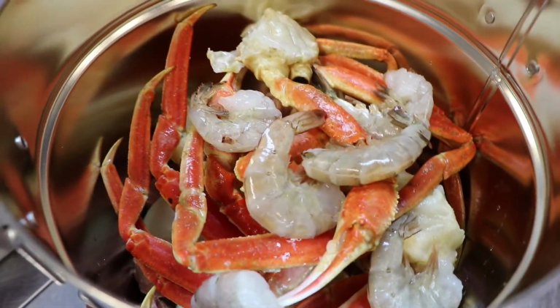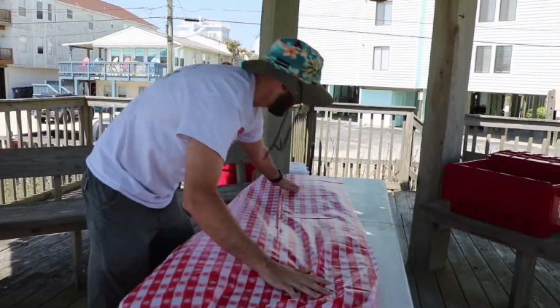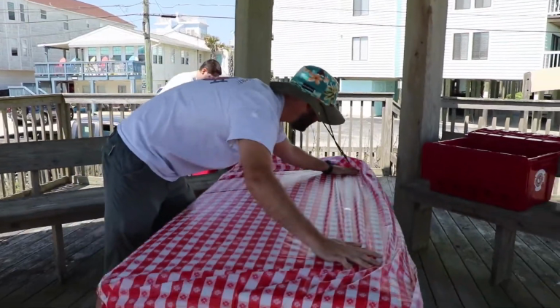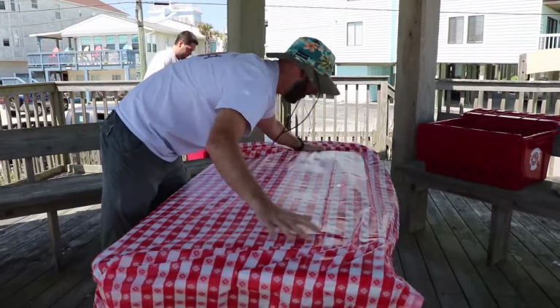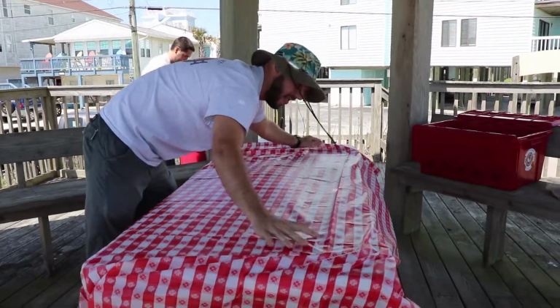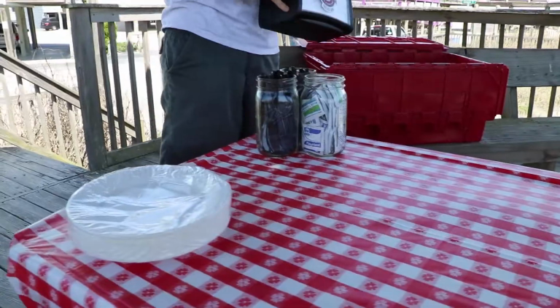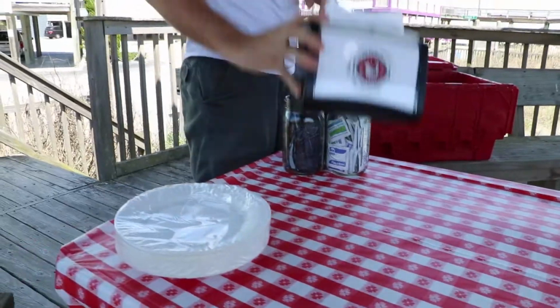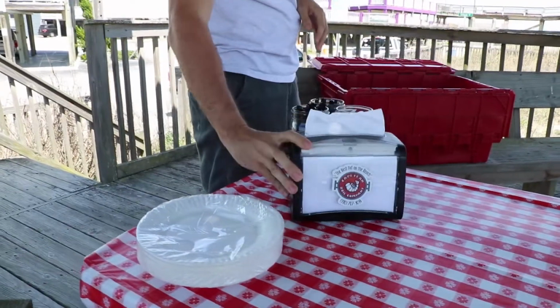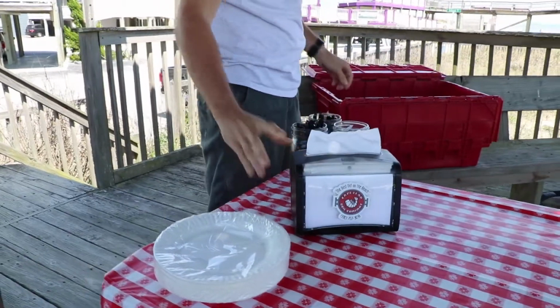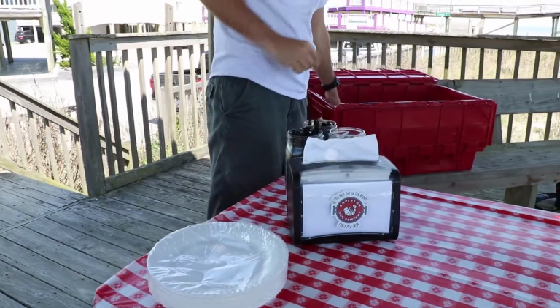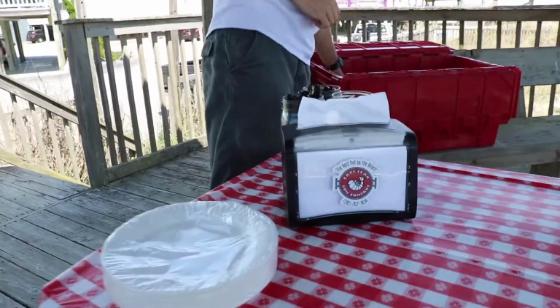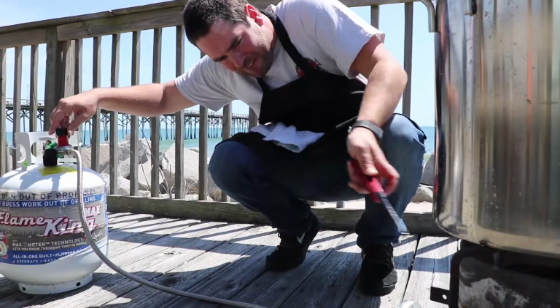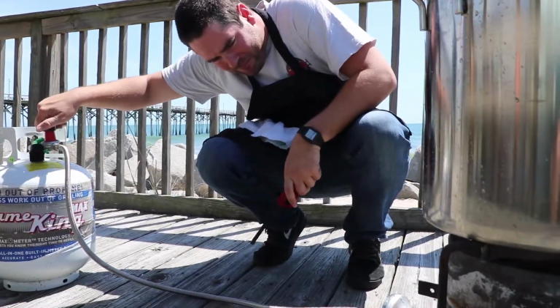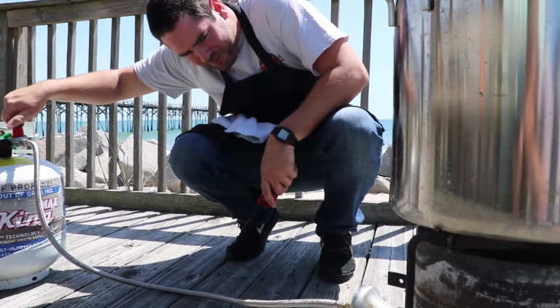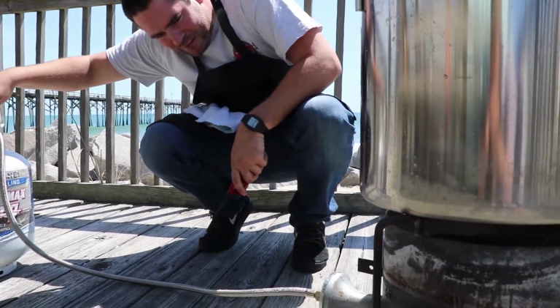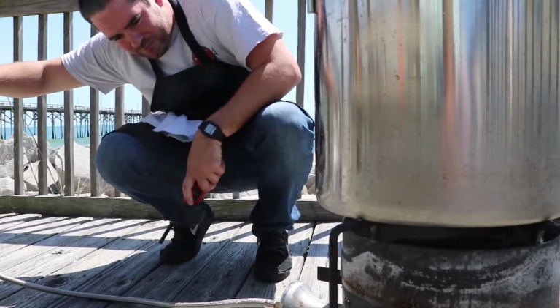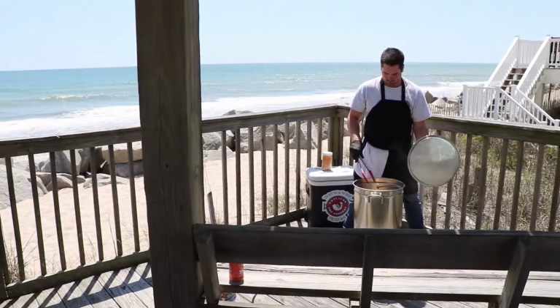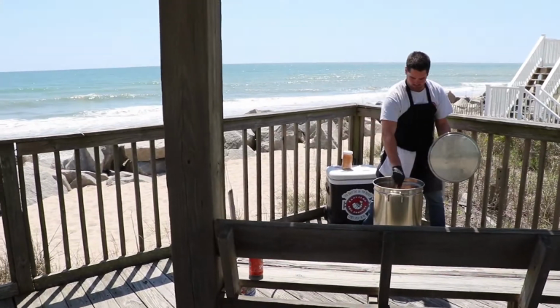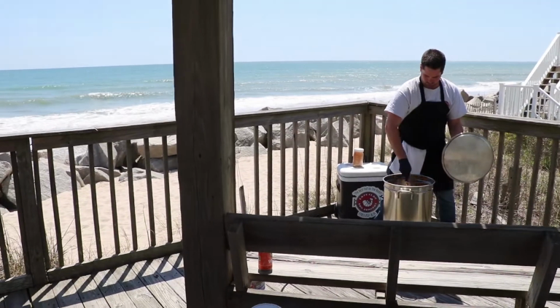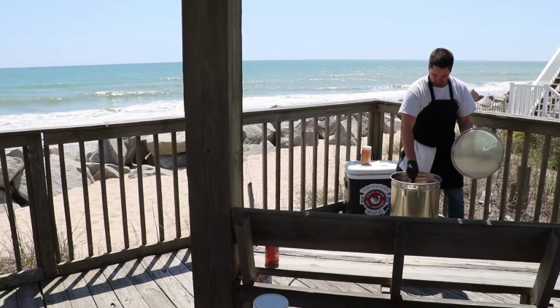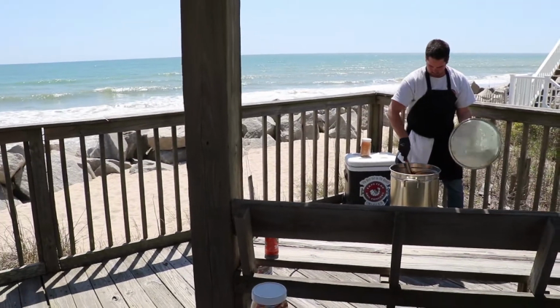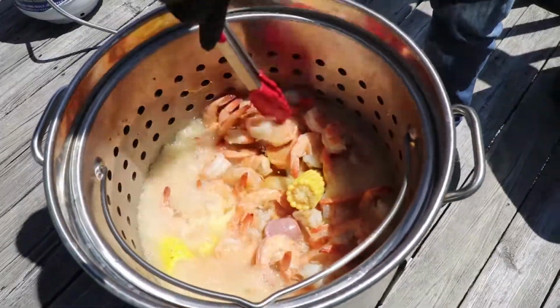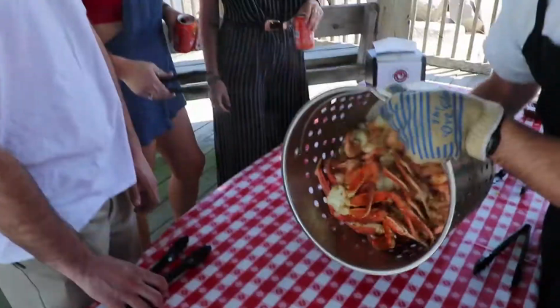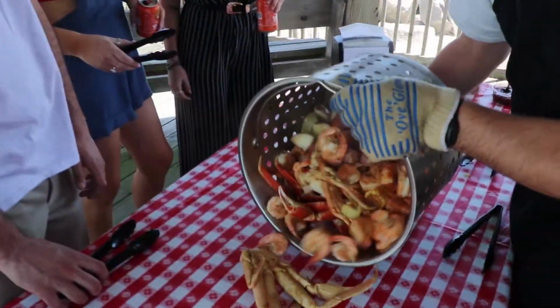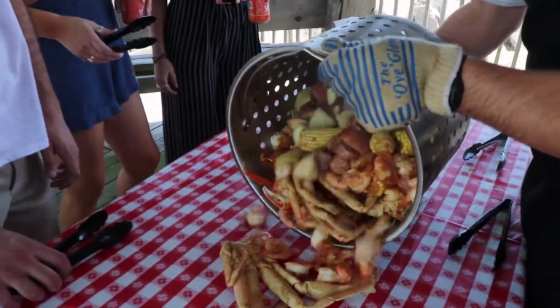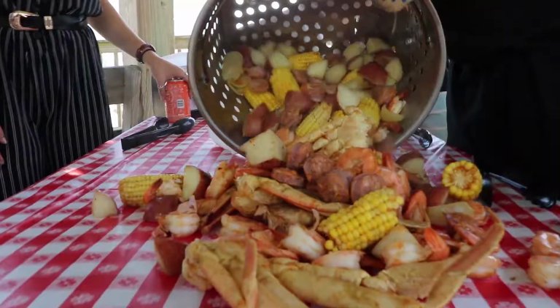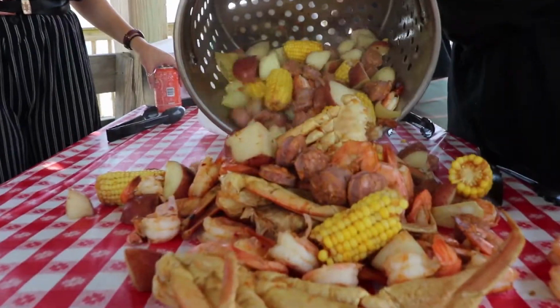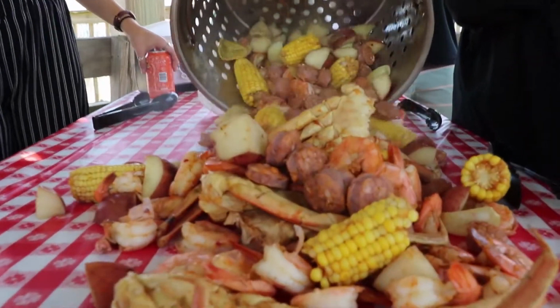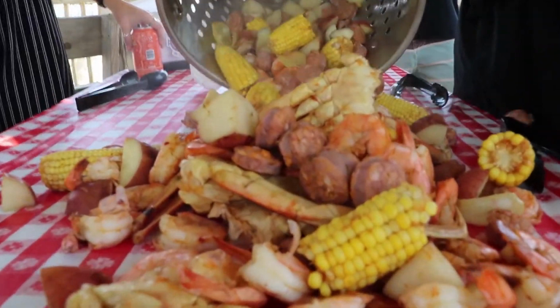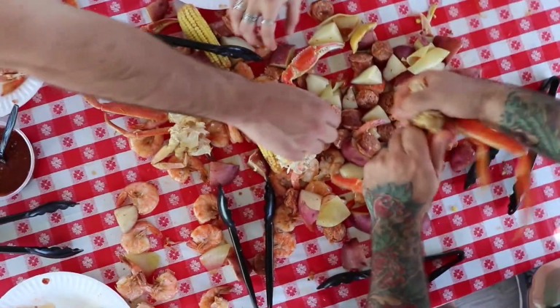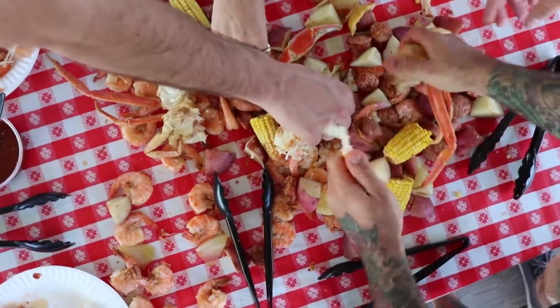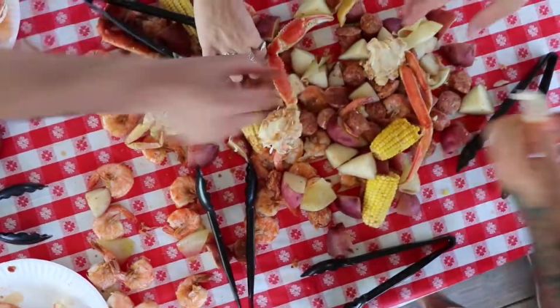We also do low country boil catering. We go out to vacationers' homes and bring everything needed — the pot, obviously all the cooking equipment, plates, forks, knives, tables, and tablecloths. What we do is we set up and cook a big boil for everybody, then we dump it on the table.